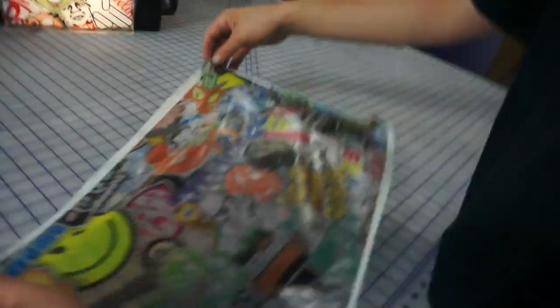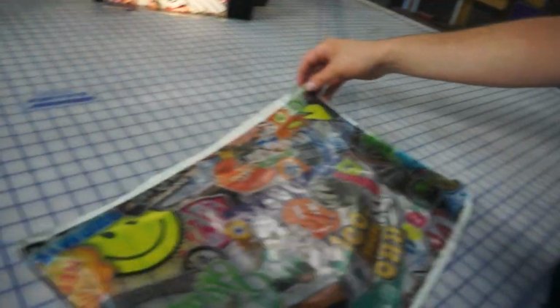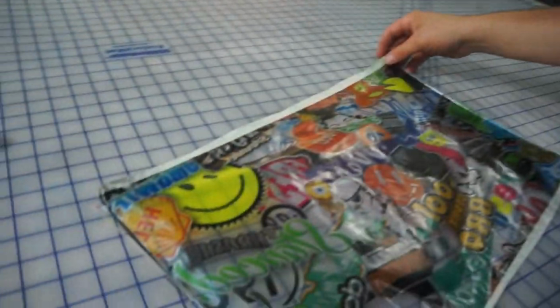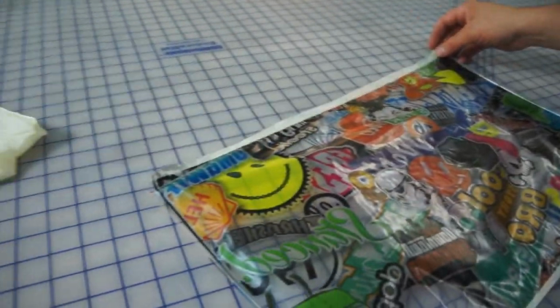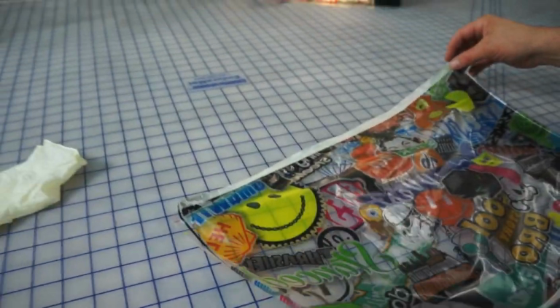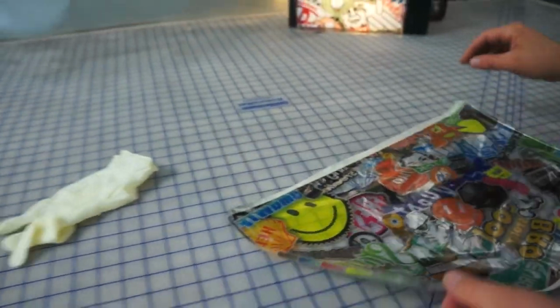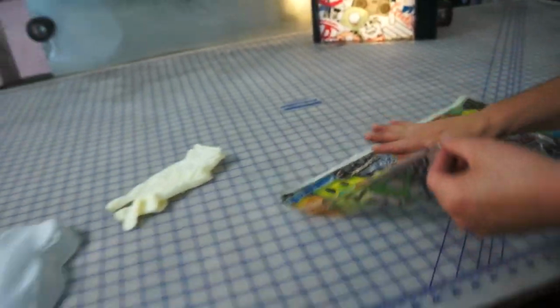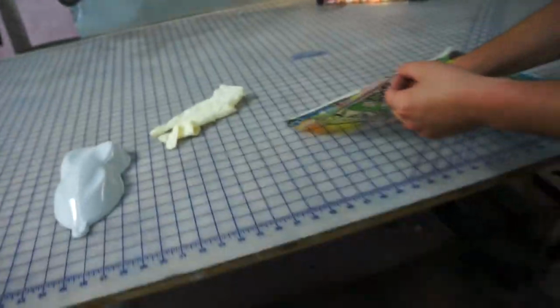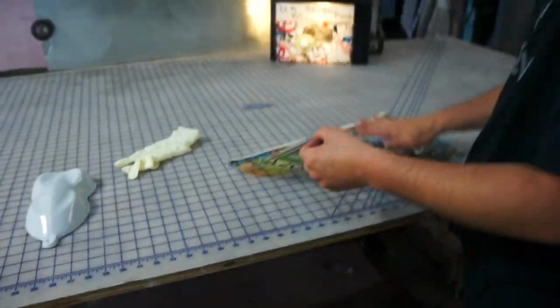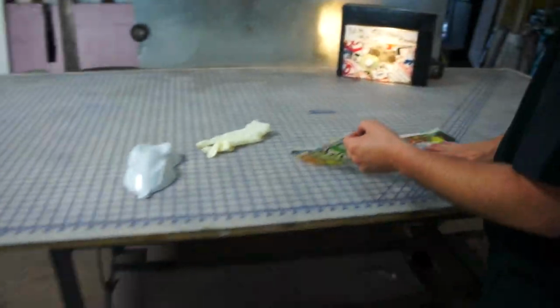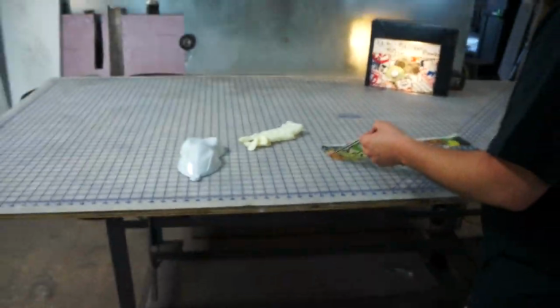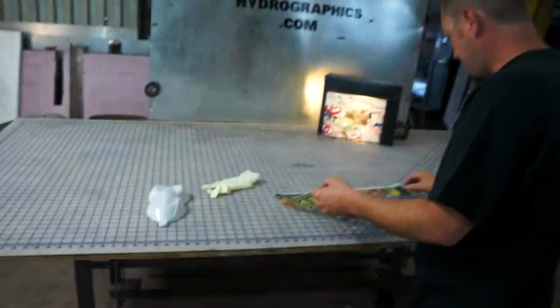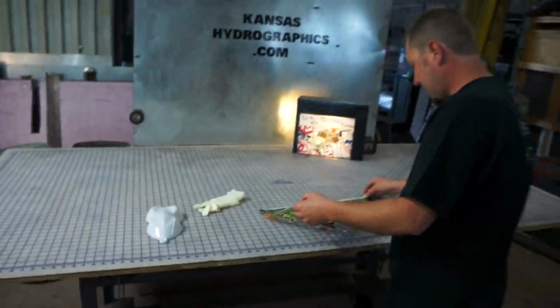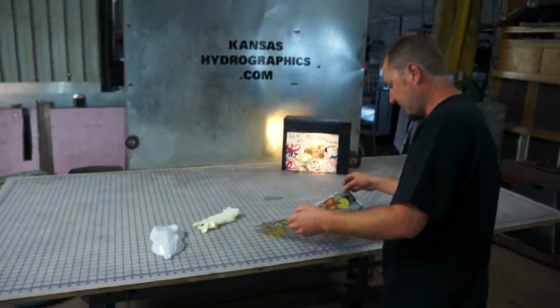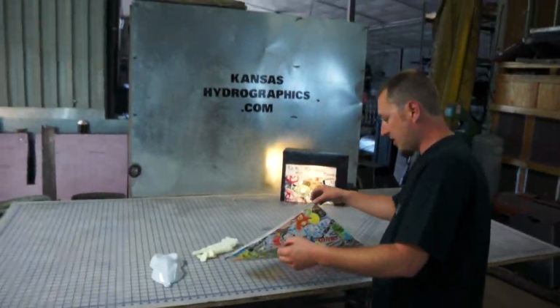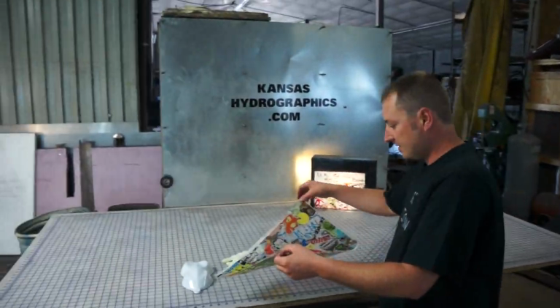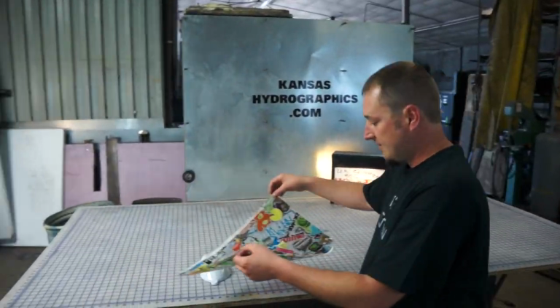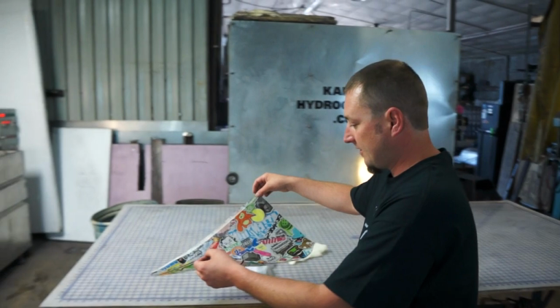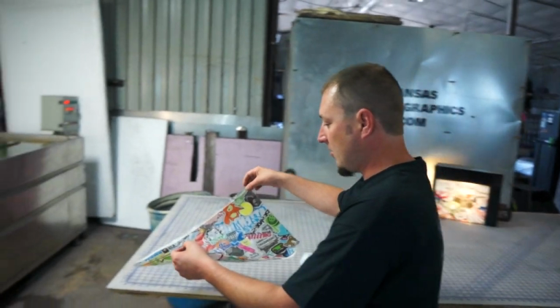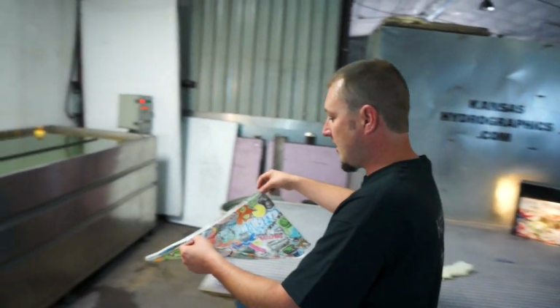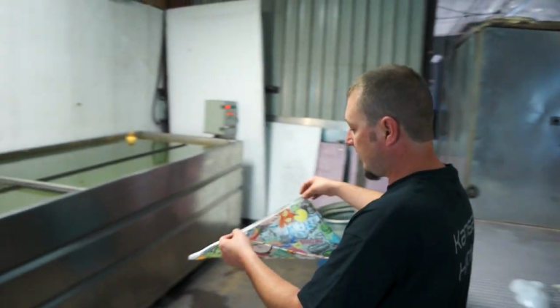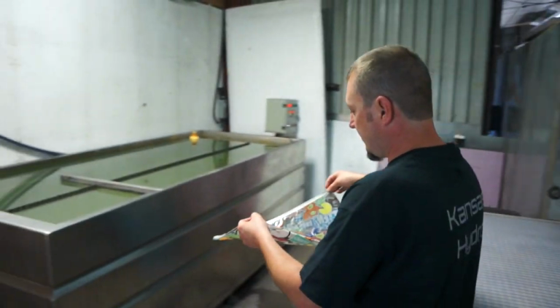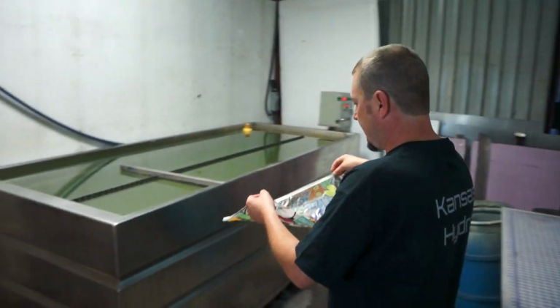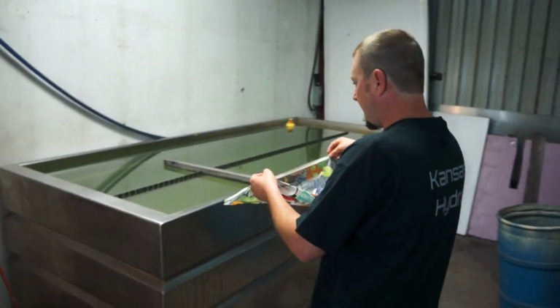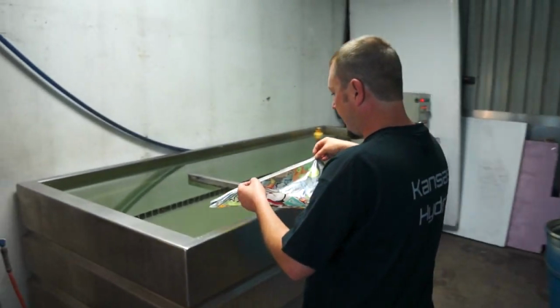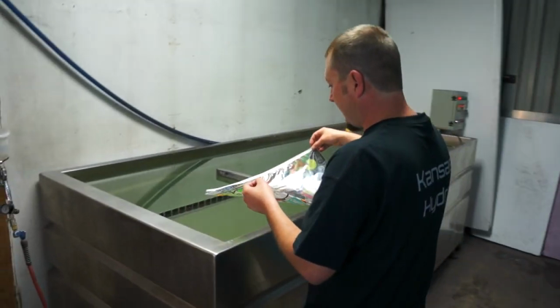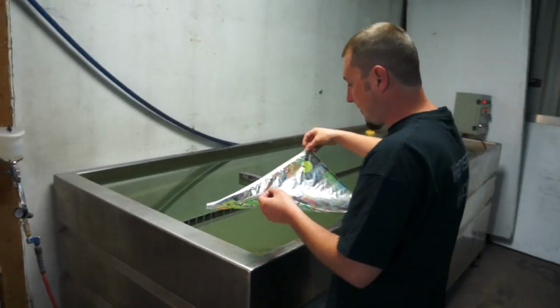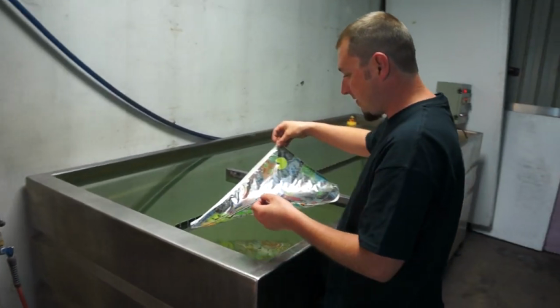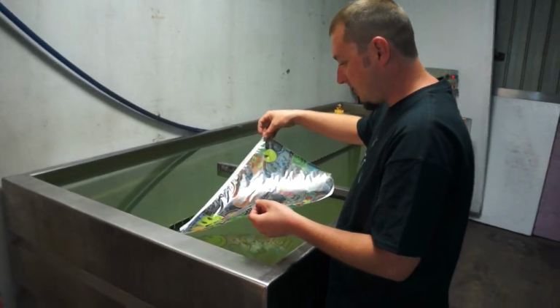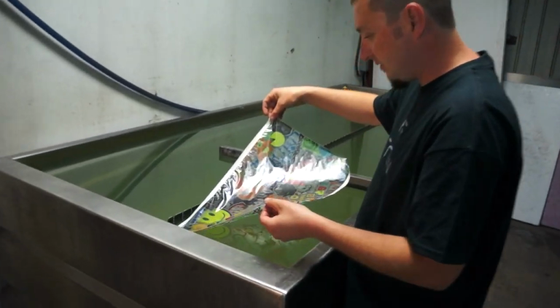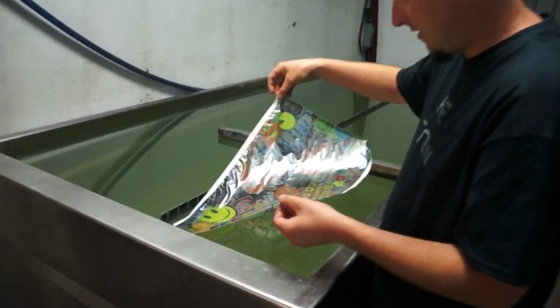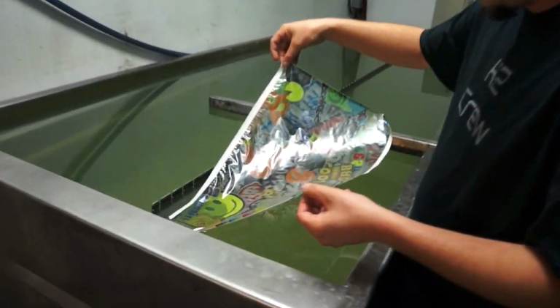We're going to get this on the water. I've never dipped this print before, so we're going to give it a shot. Not a whole lot of it — it's probably going to end up on the speed shape.